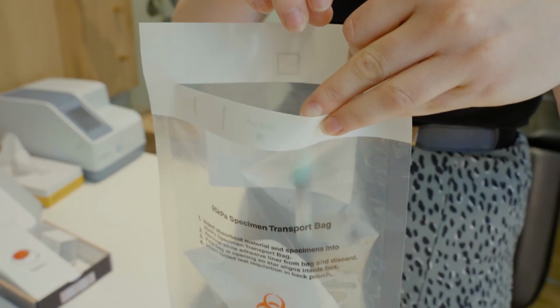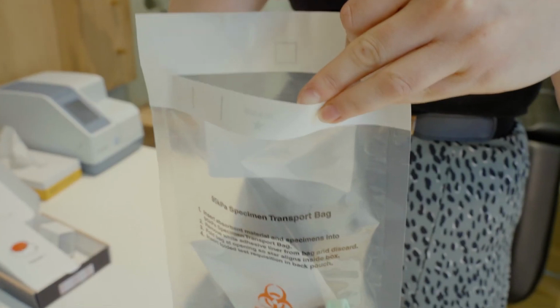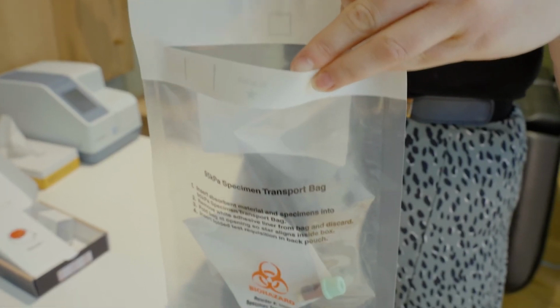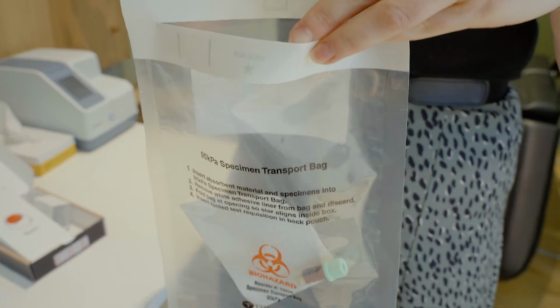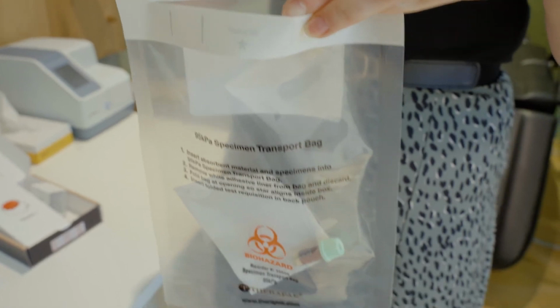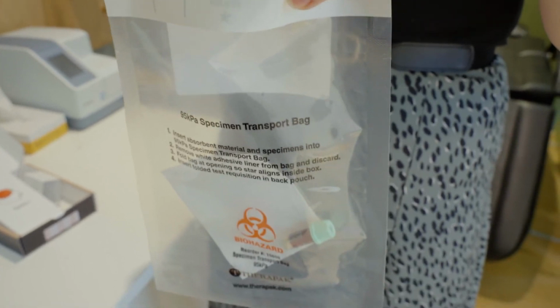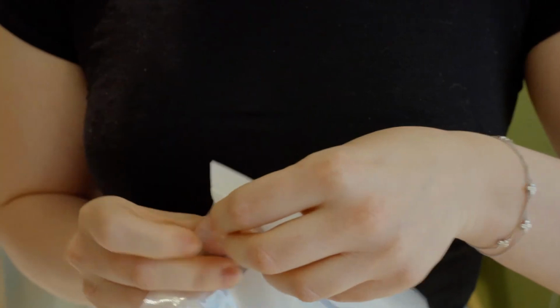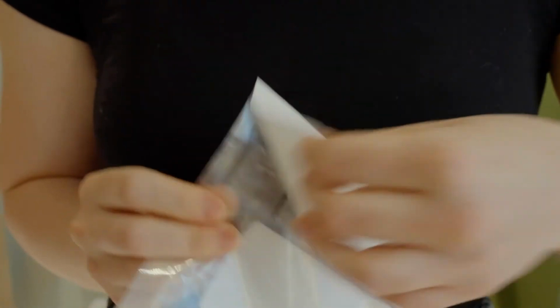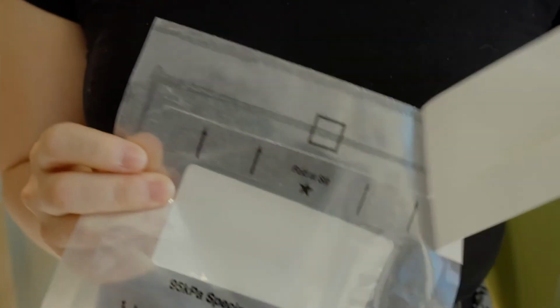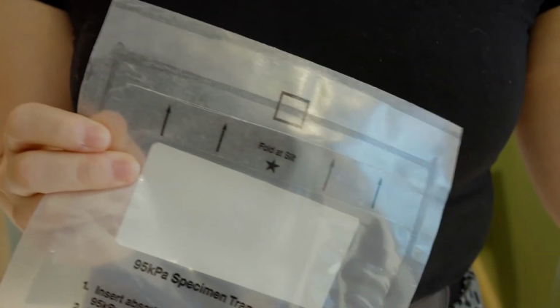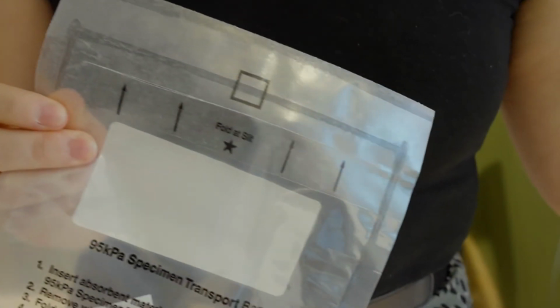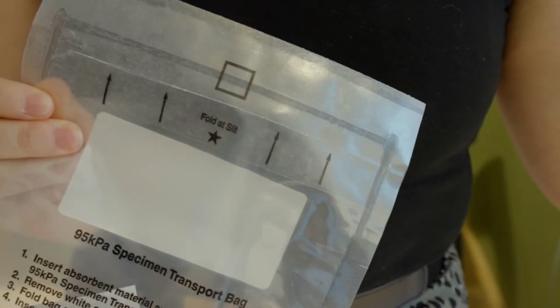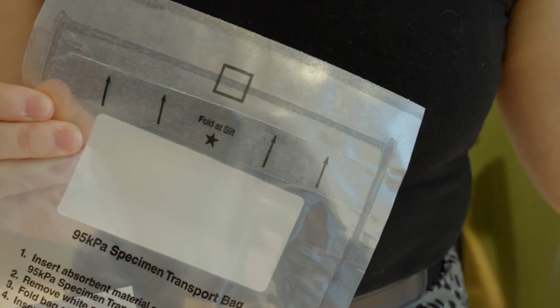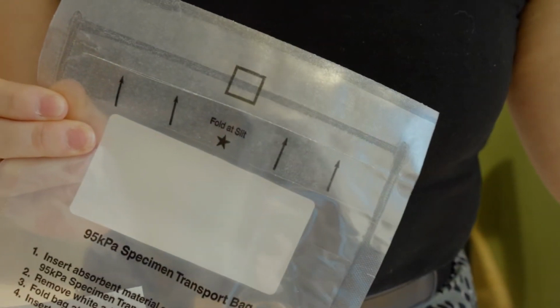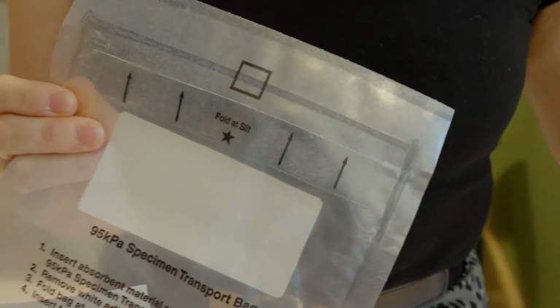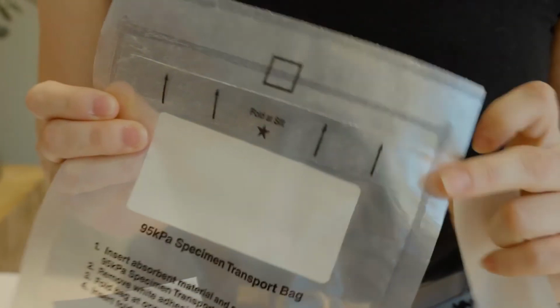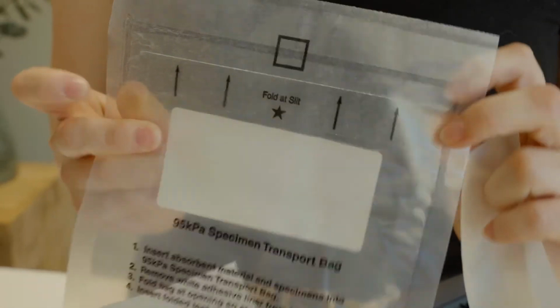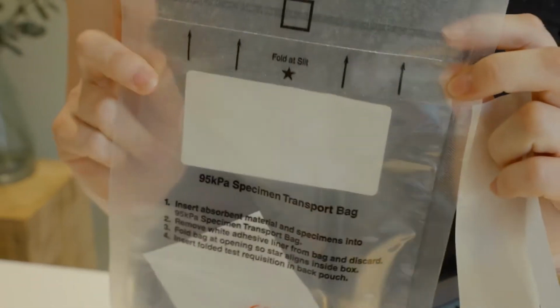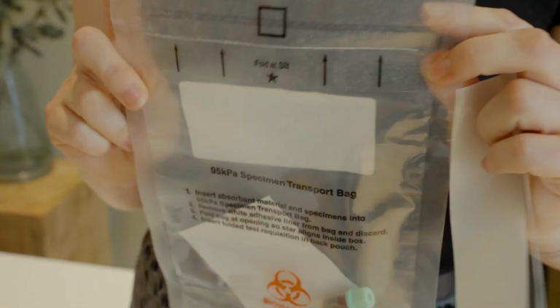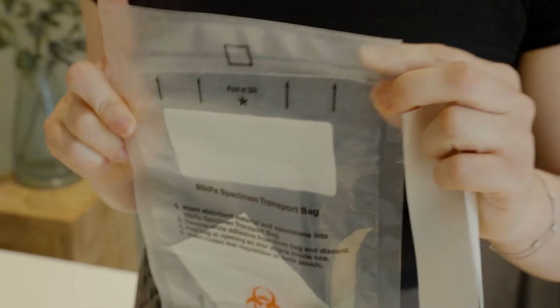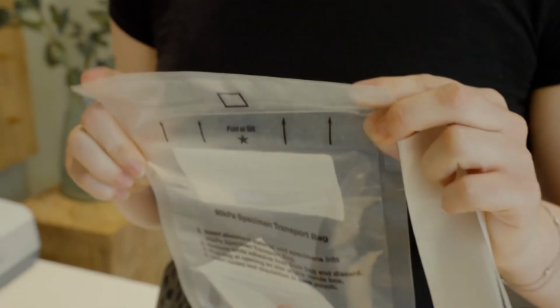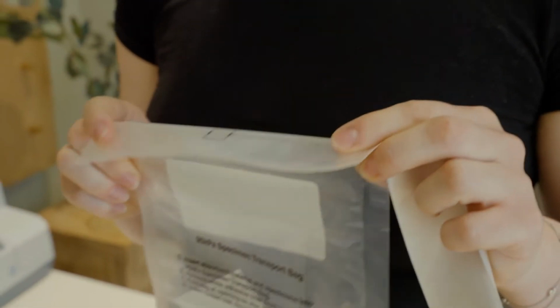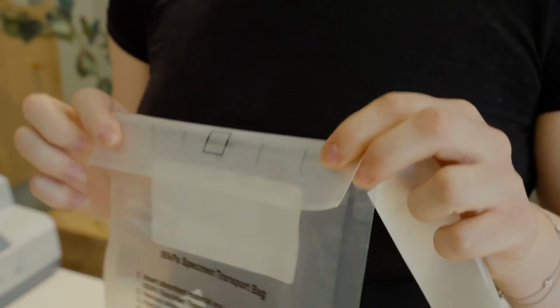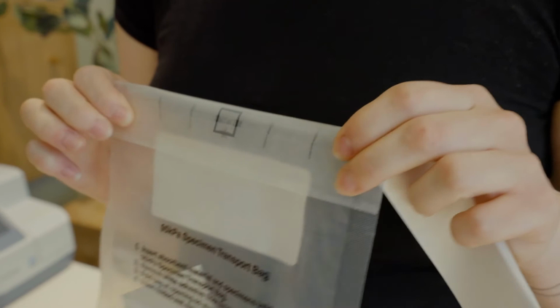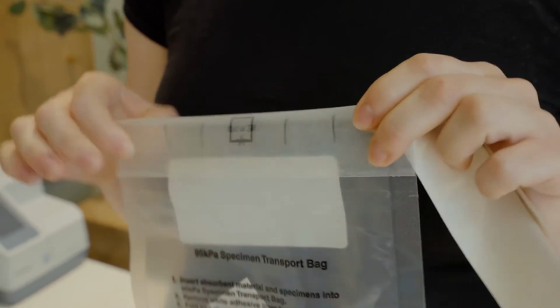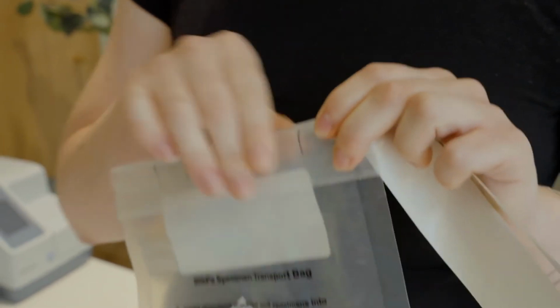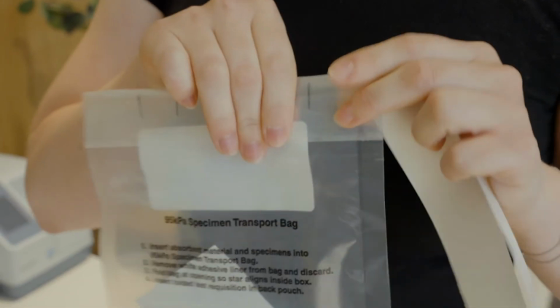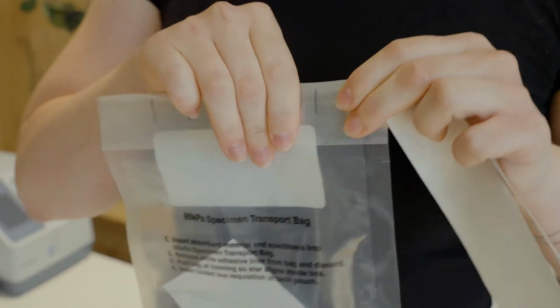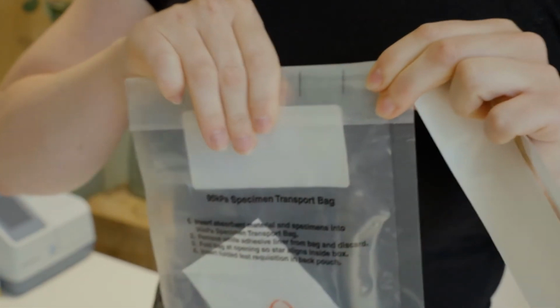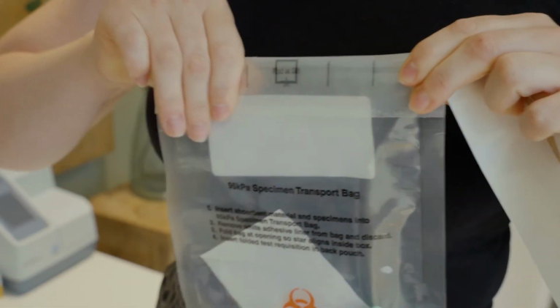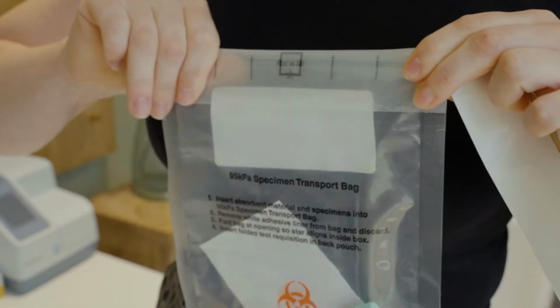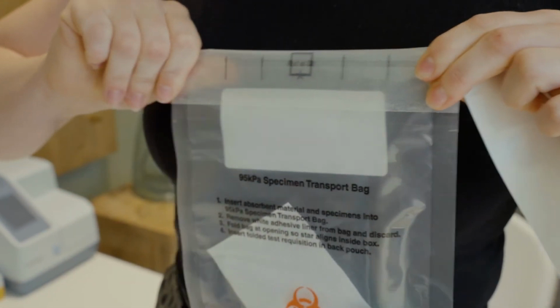Place the tube in the clear return bag. Do not remove the pad. To seal, fold over the flap so the star is in the box.